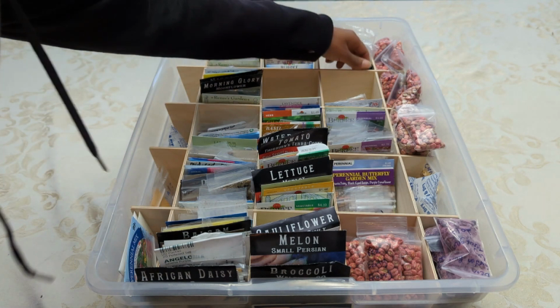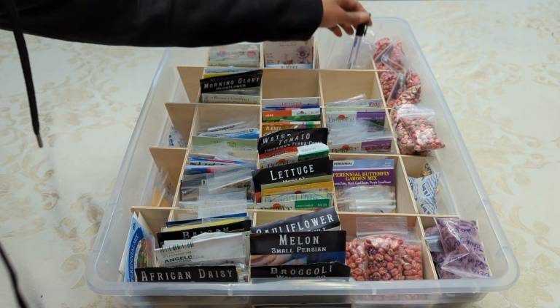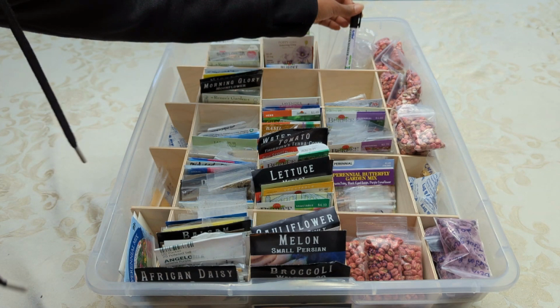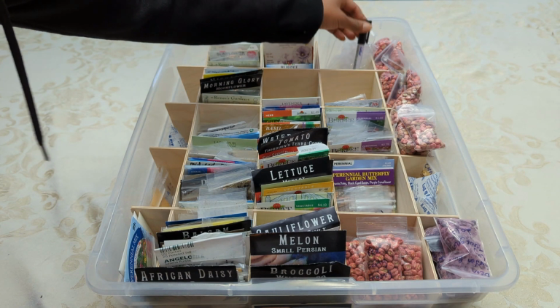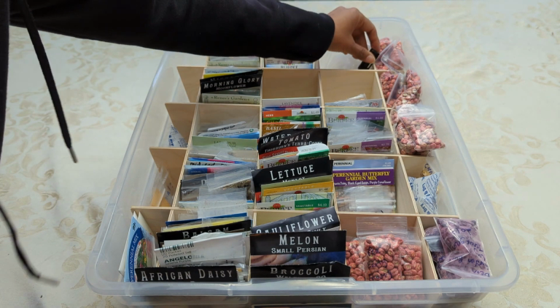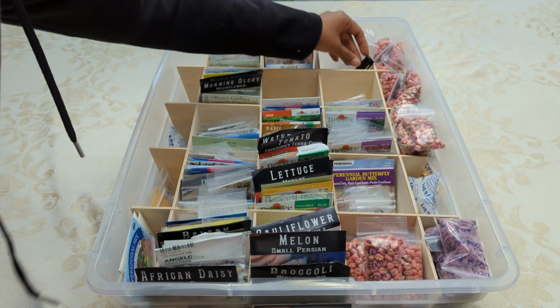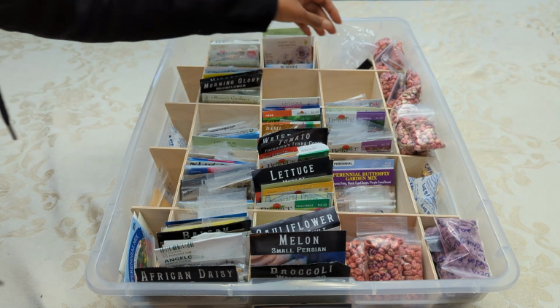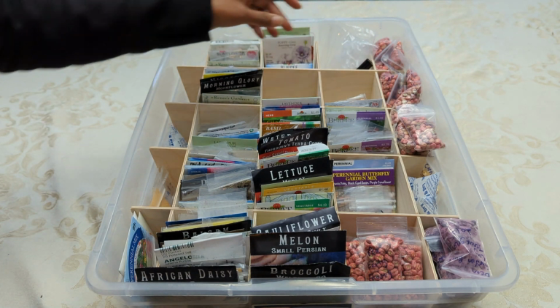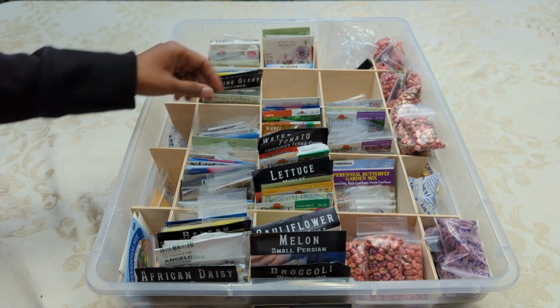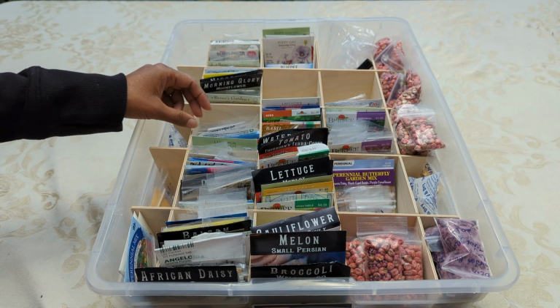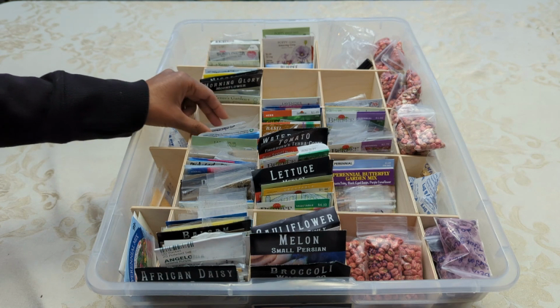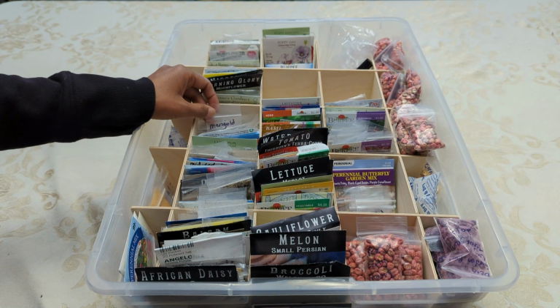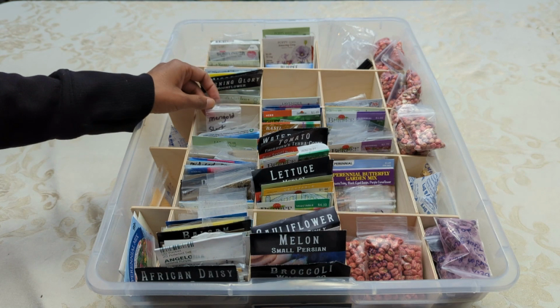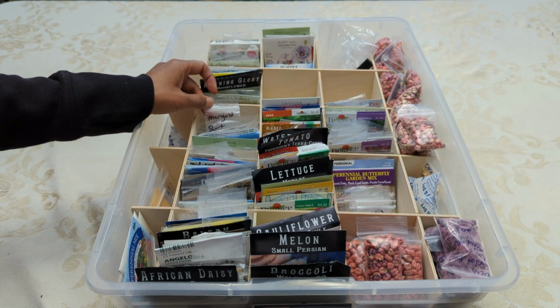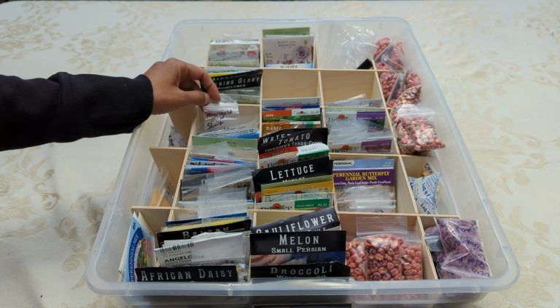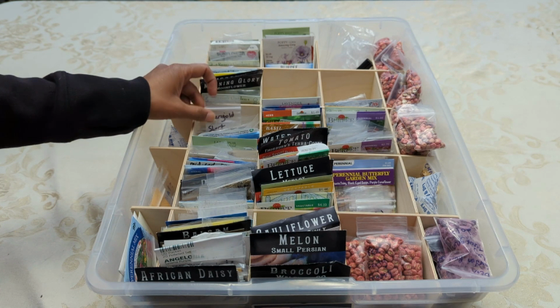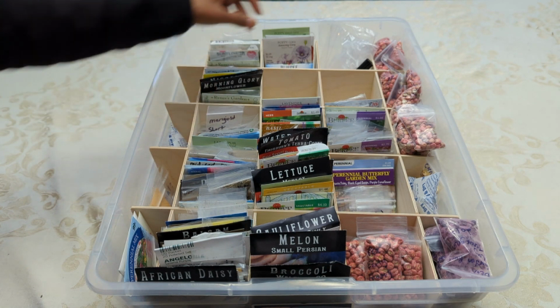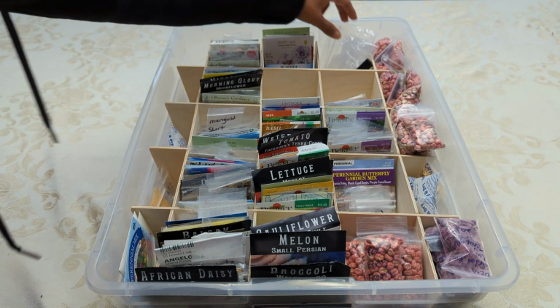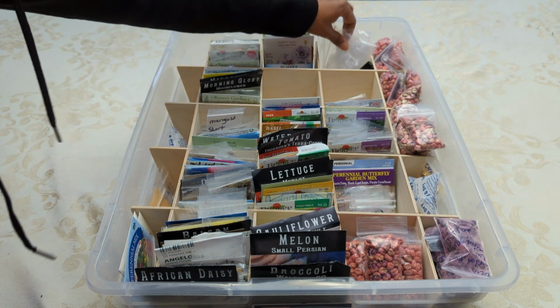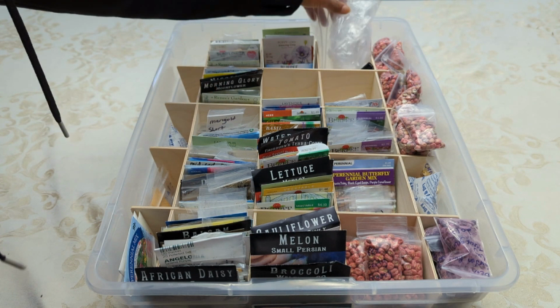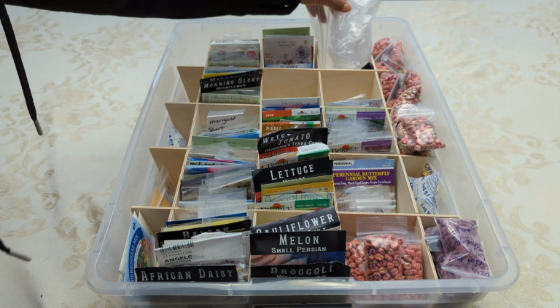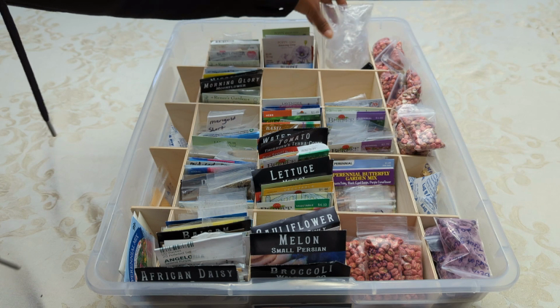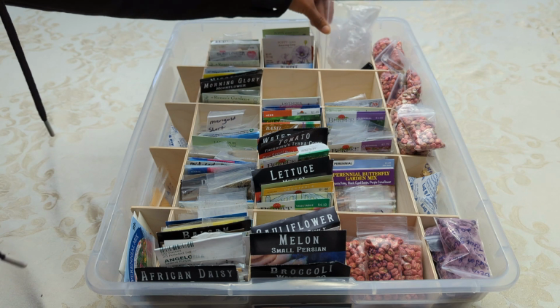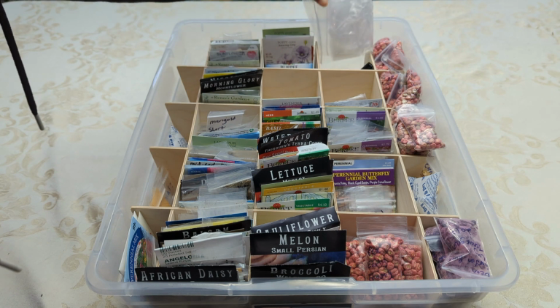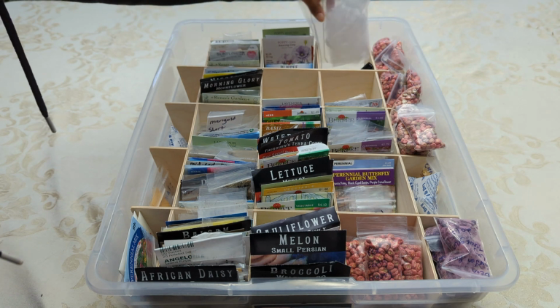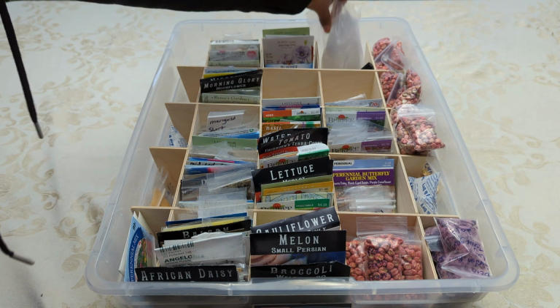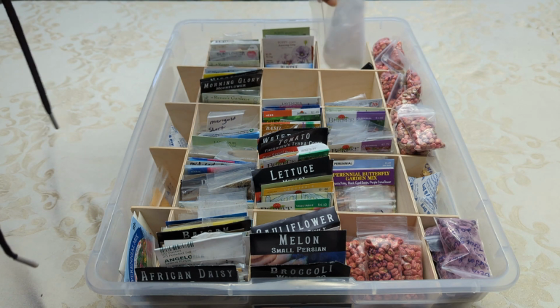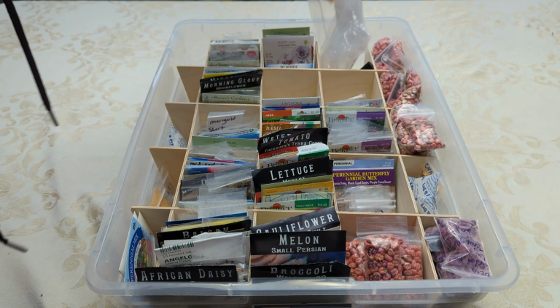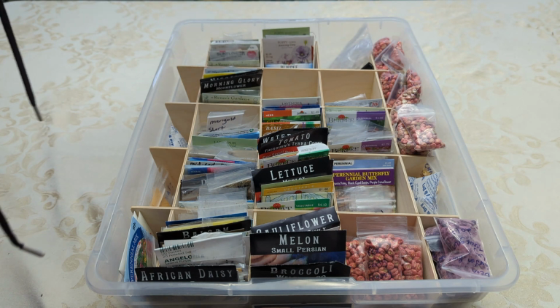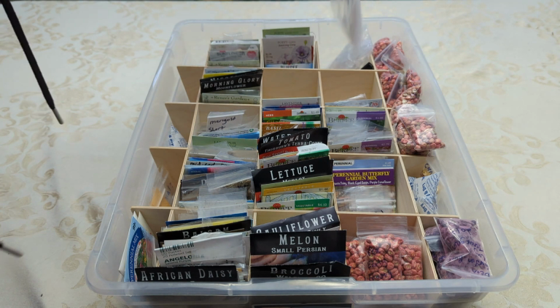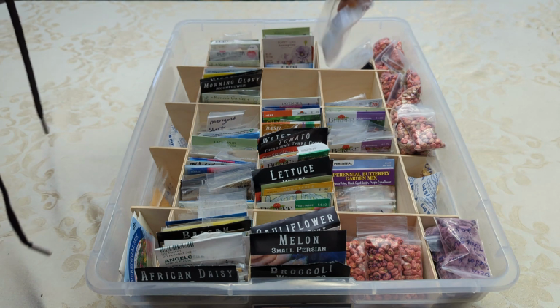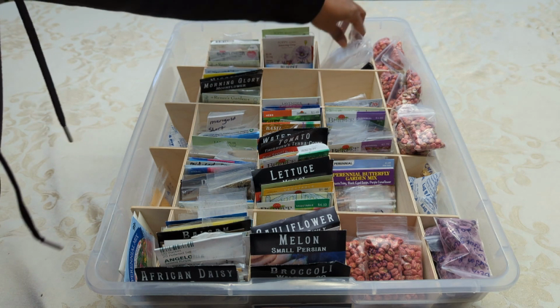Over here is a garden marker. I love using garden markers, especially when I'm labeling things like the seed packets that are over here. And then these are just some empty extra seed storing packages in case I need any more of those.